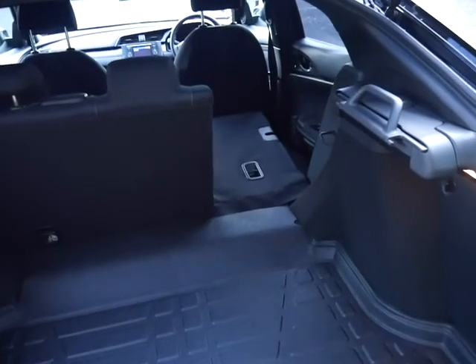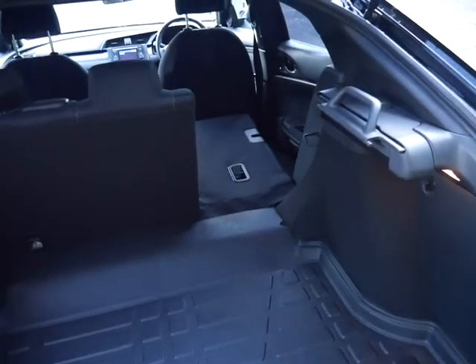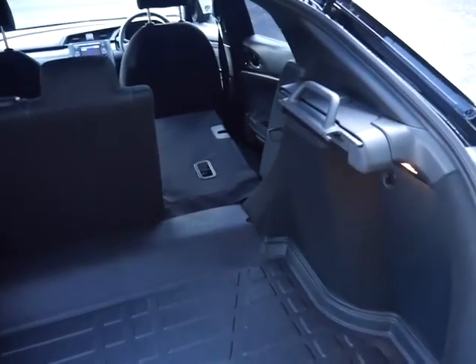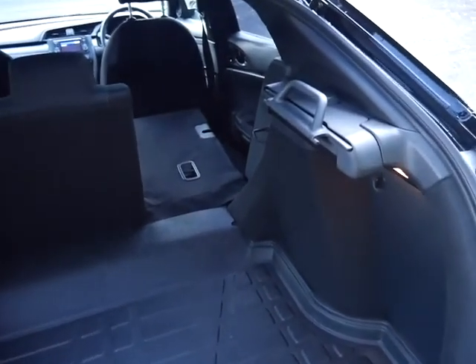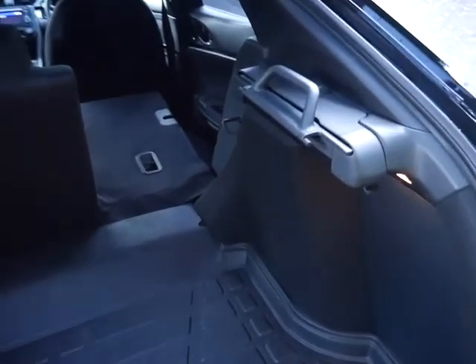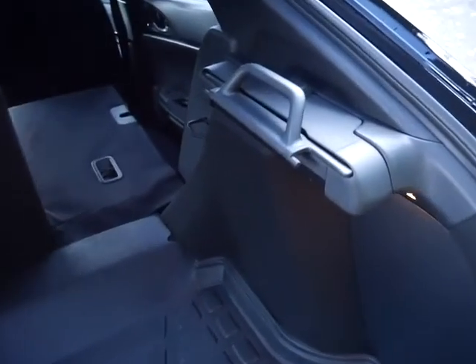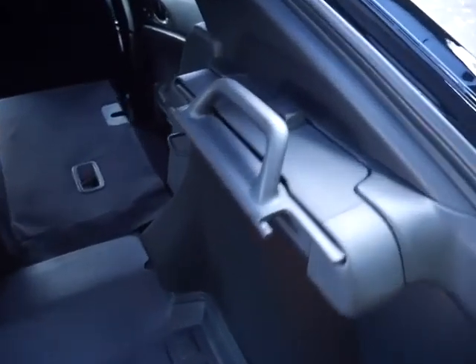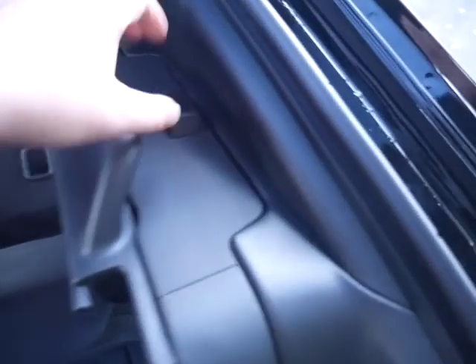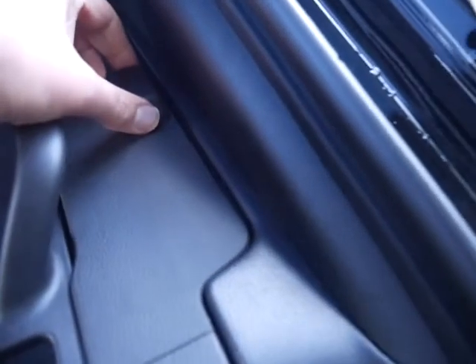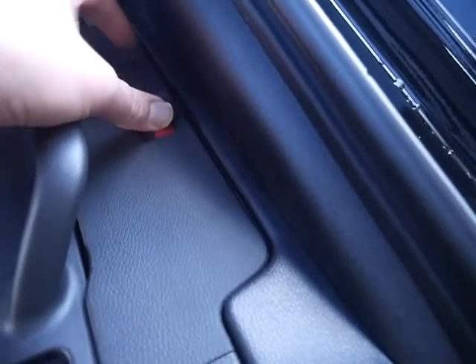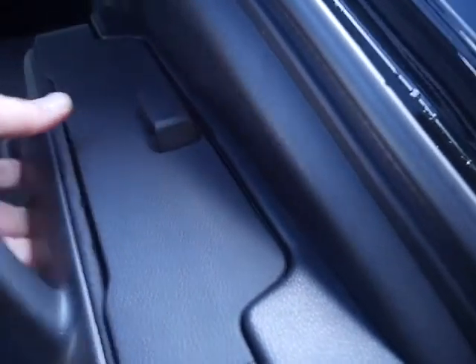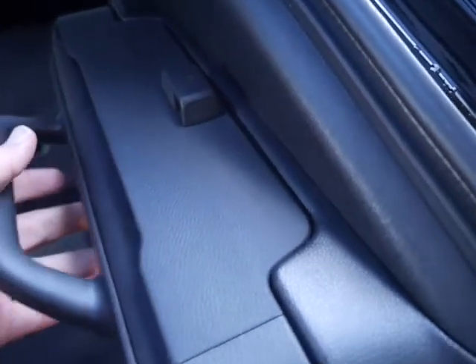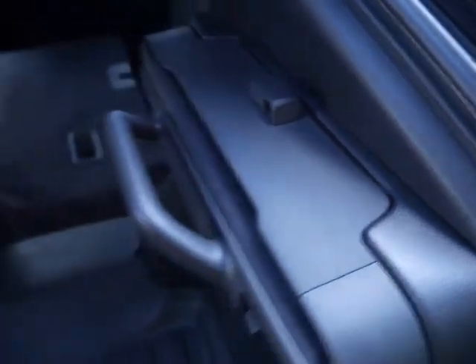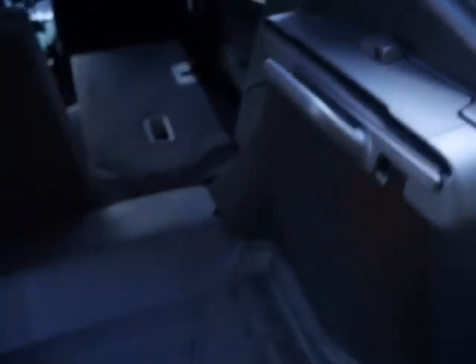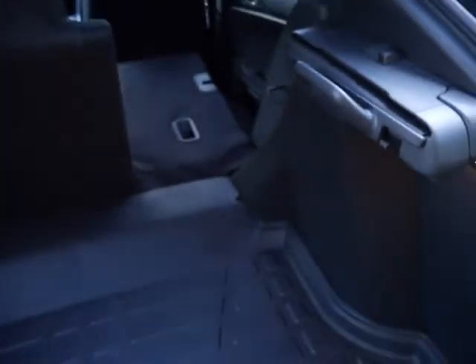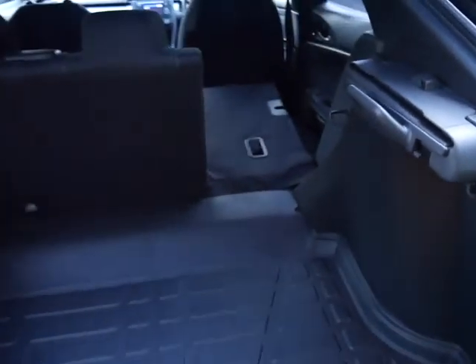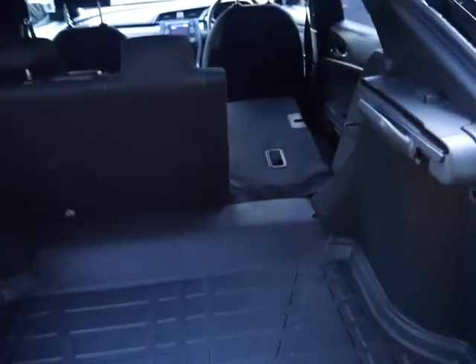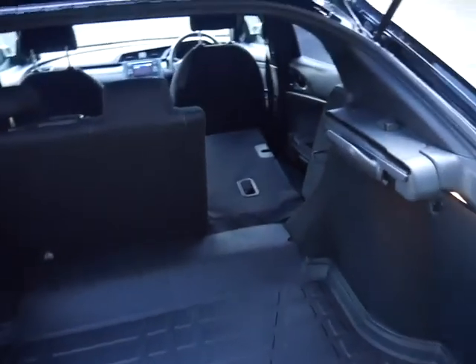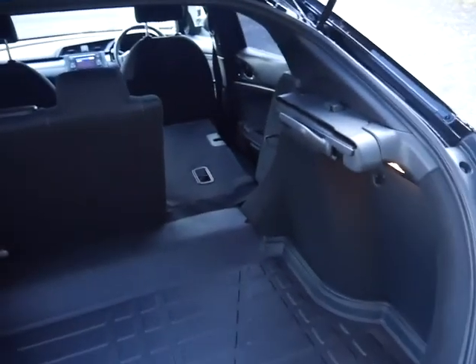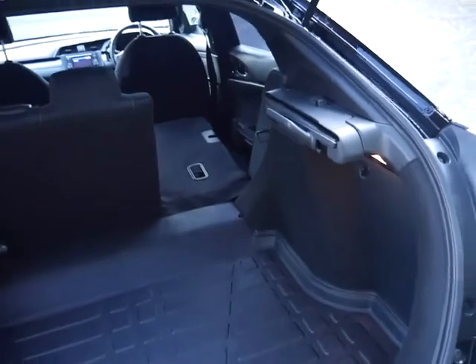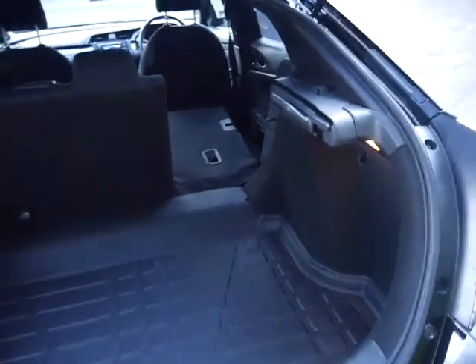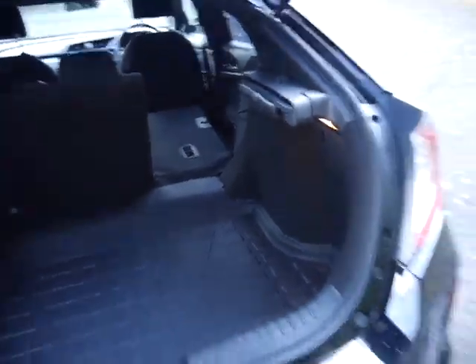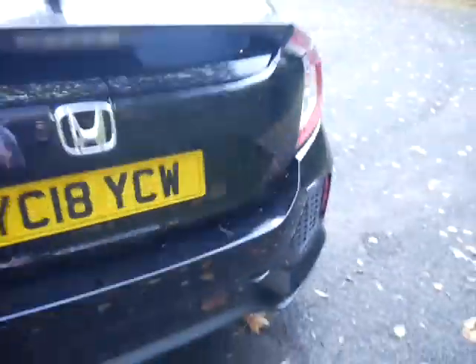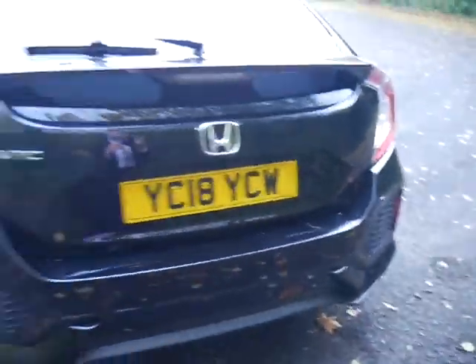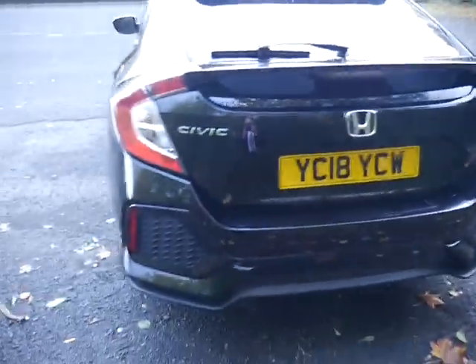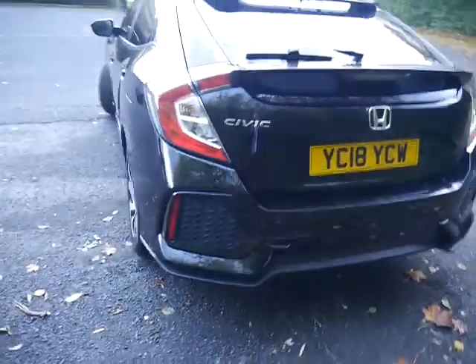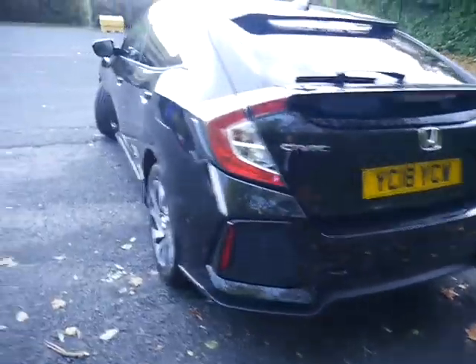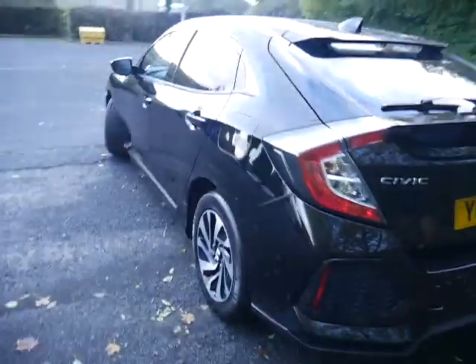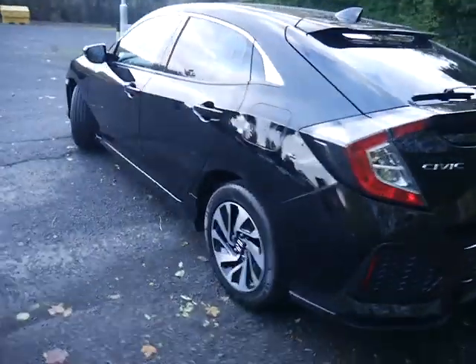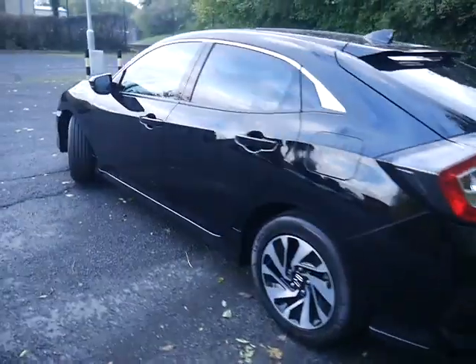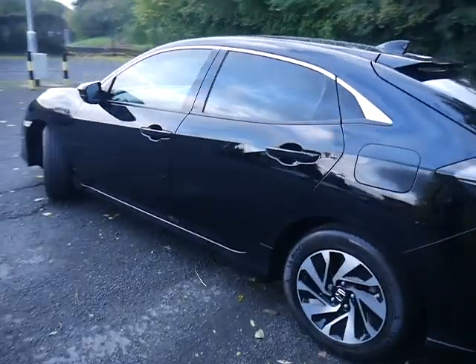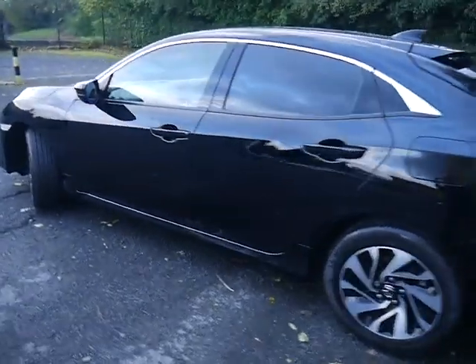If you need to take it out, it's a much smaller unit to store away. It's a really practical family car, and the one litre engine is incredibly punchy.